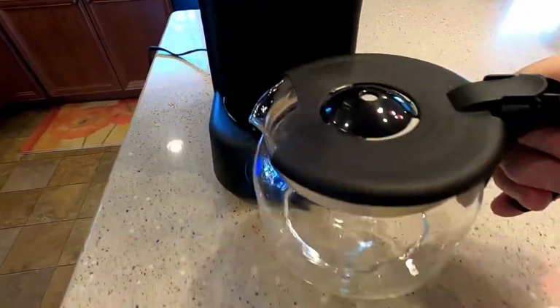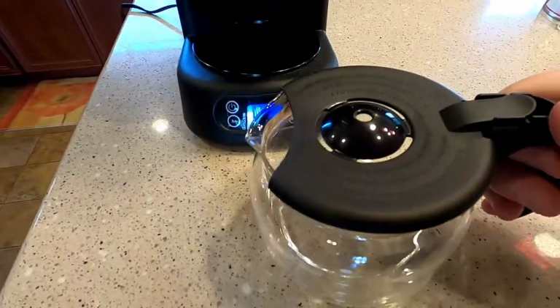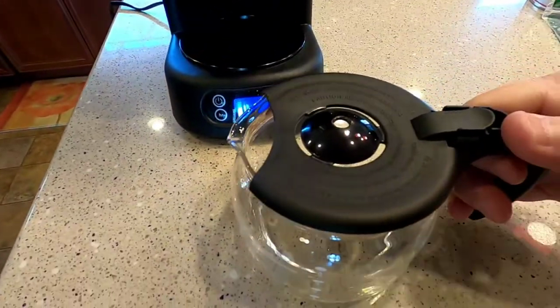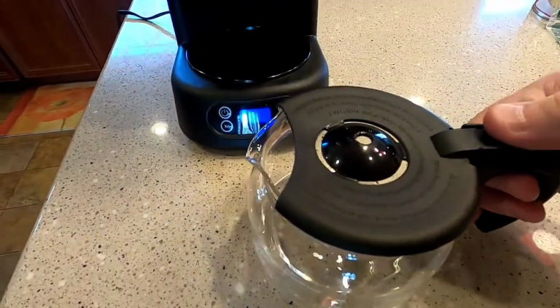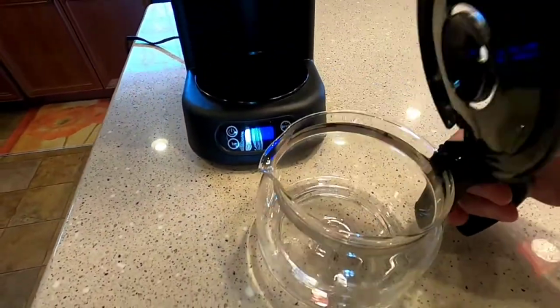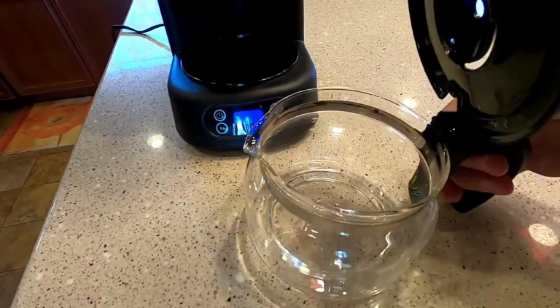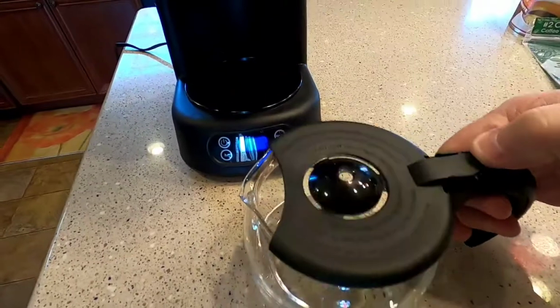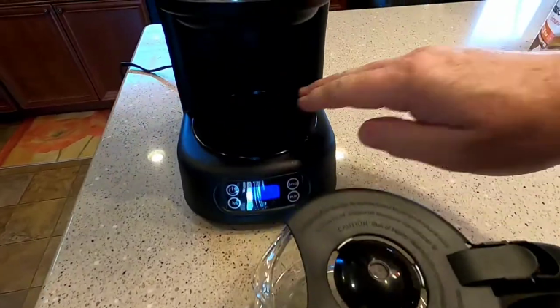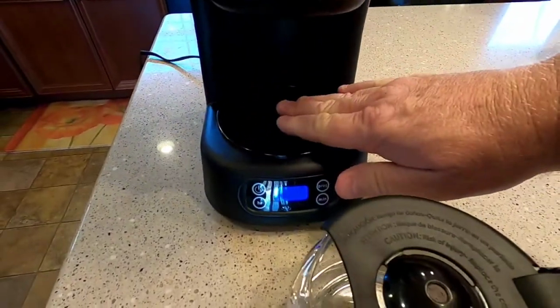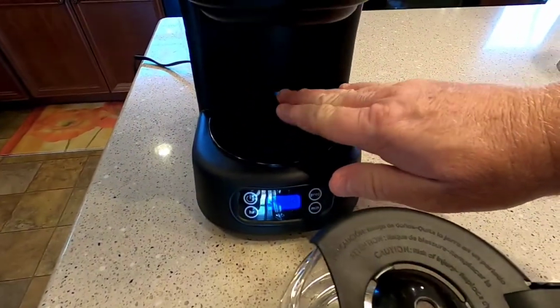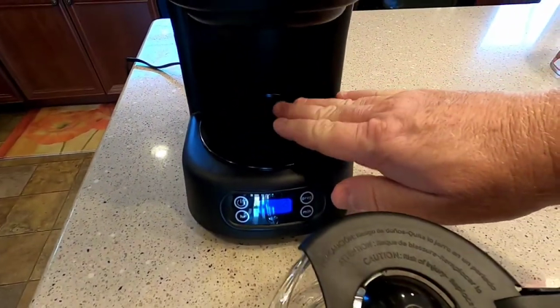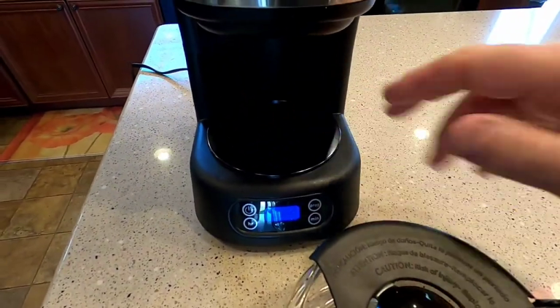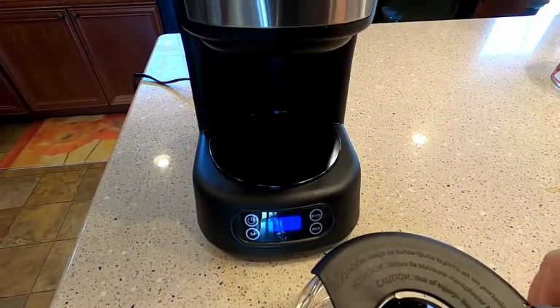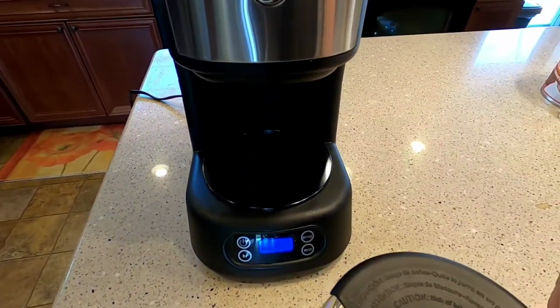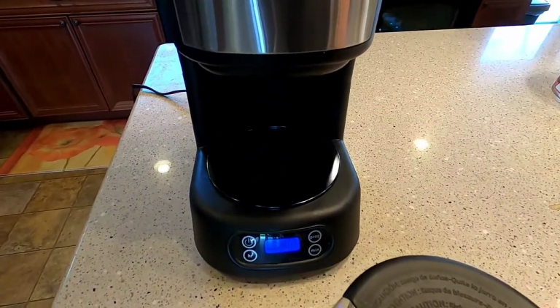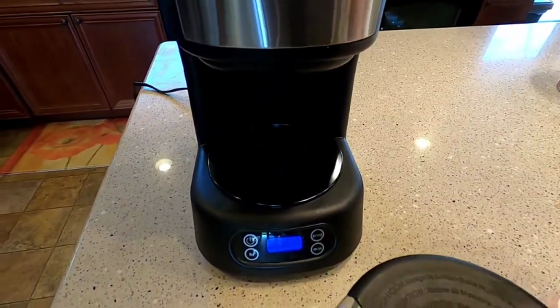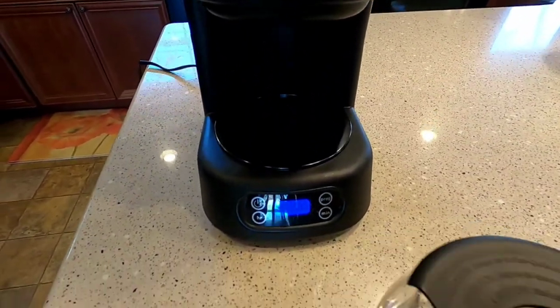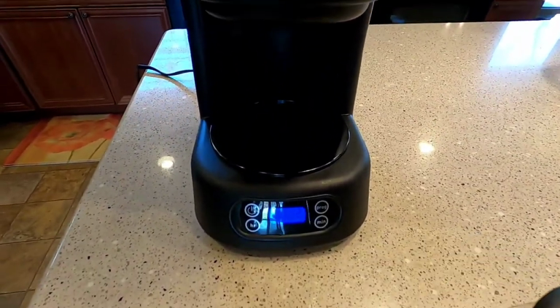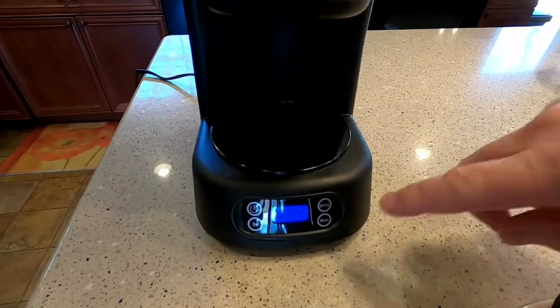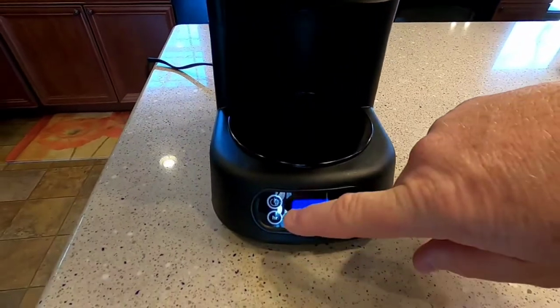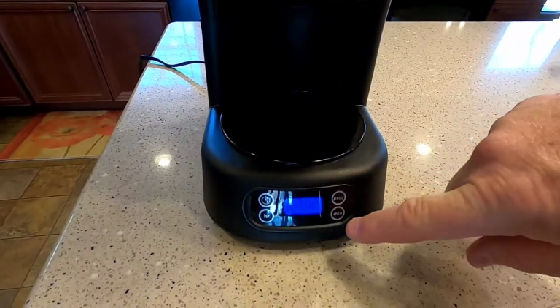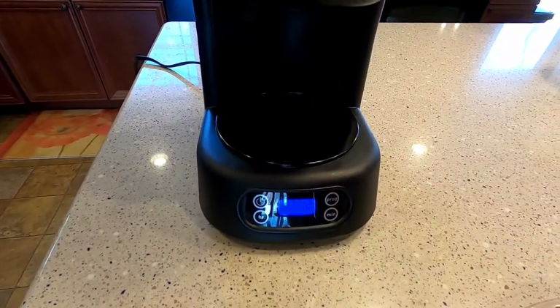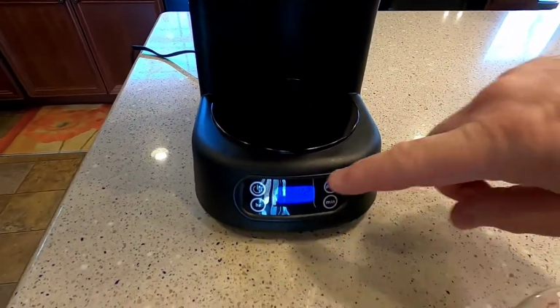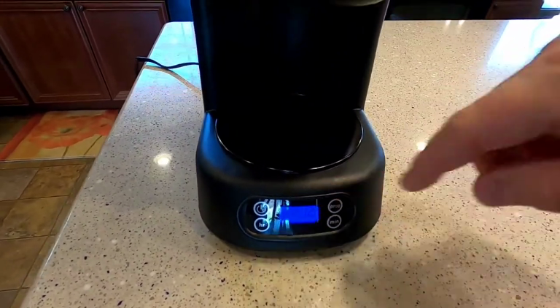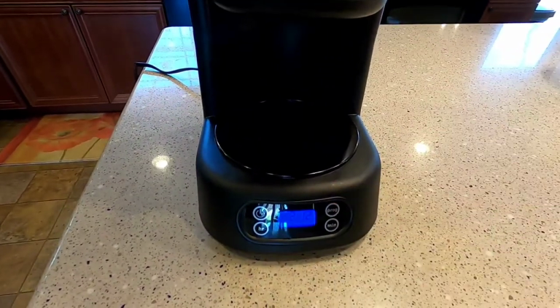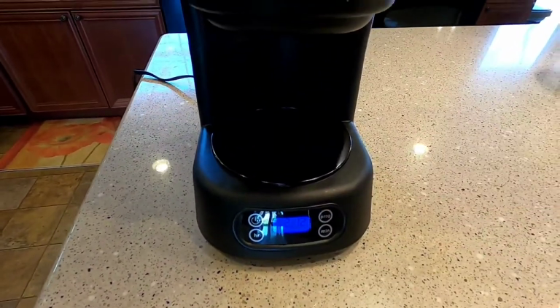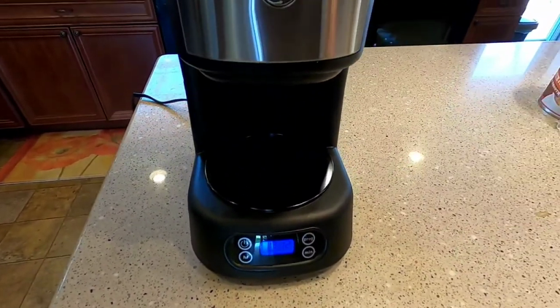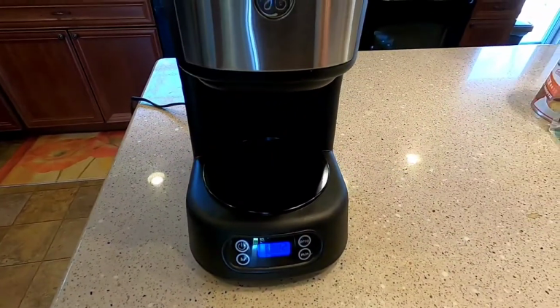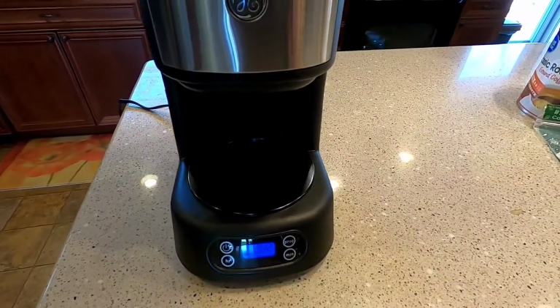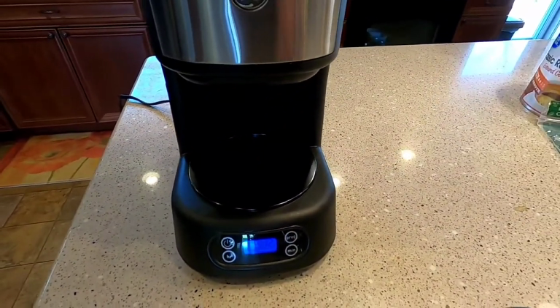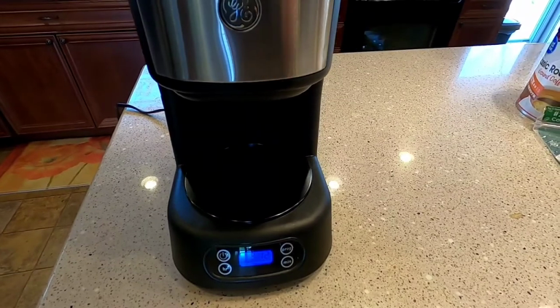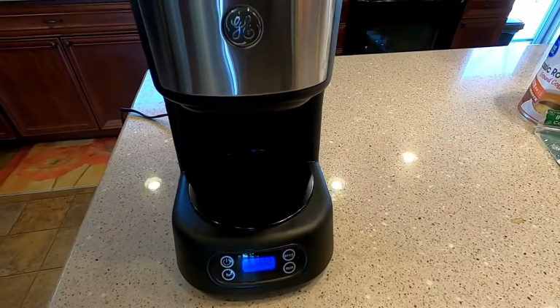It's got a nice cute little coffee pot. It does have a warmer so this will get hot and keep your coffee warm. It does have an auto shut-off feature so when you brew your pot of coffee, if you walk away, after an hour it does shut it off.